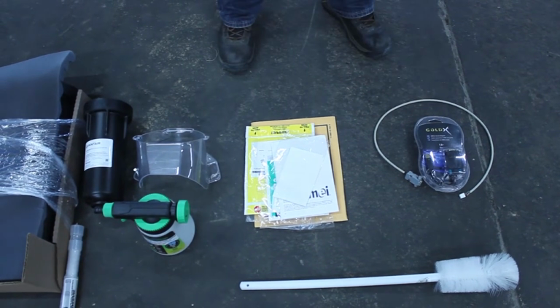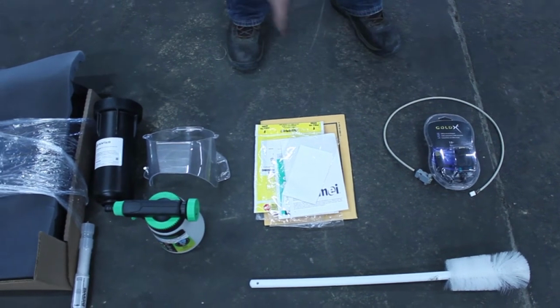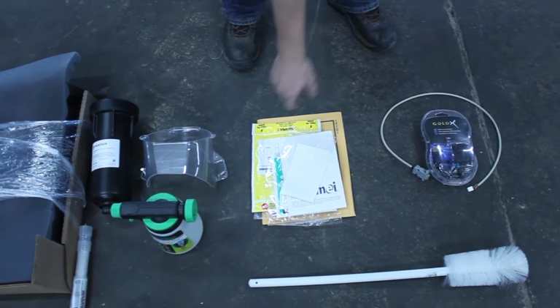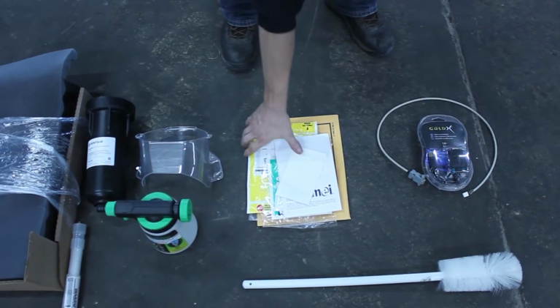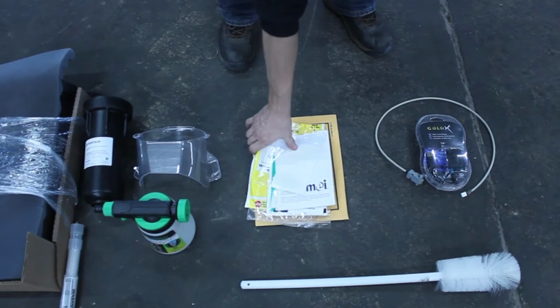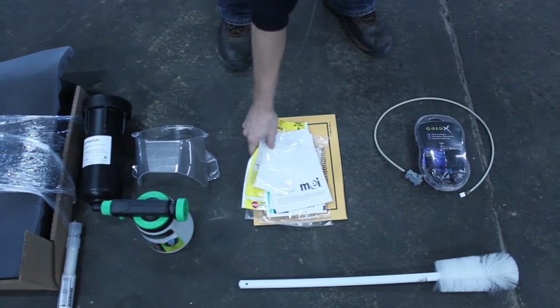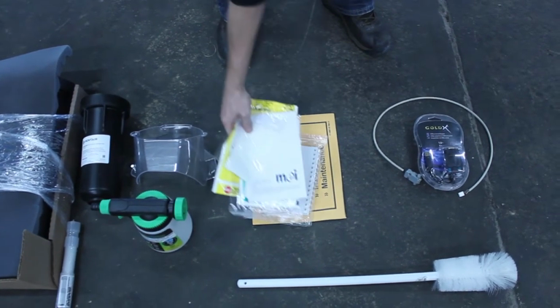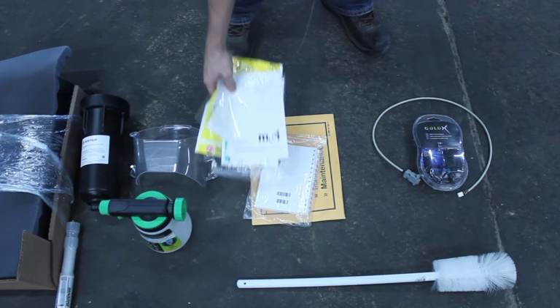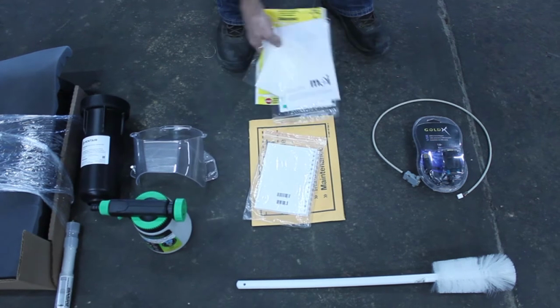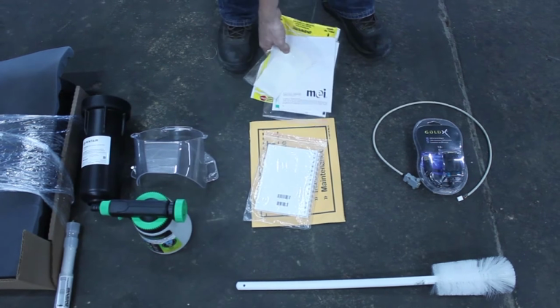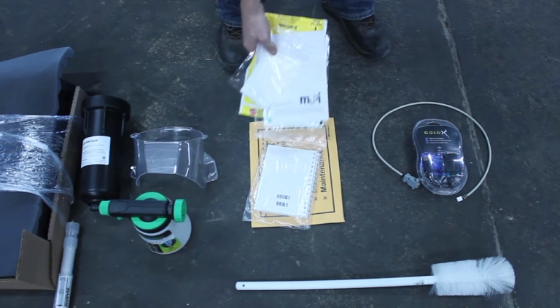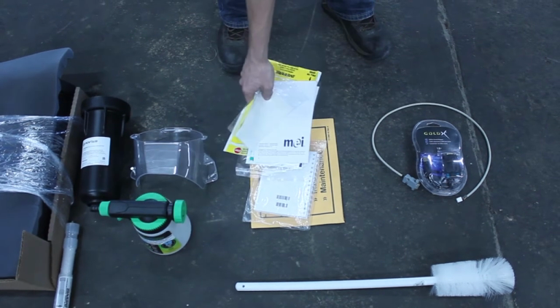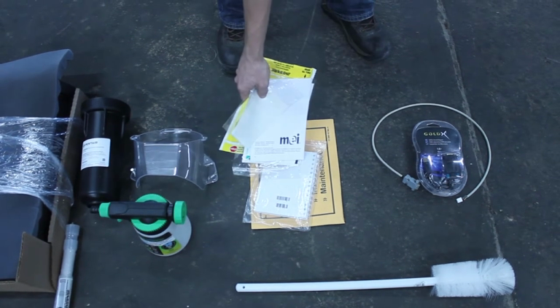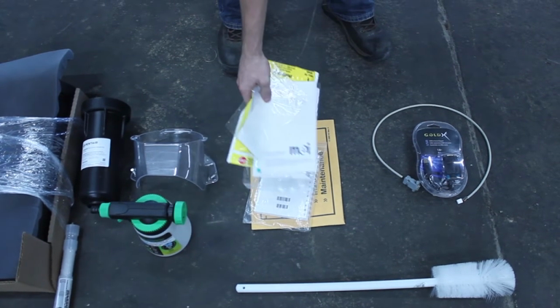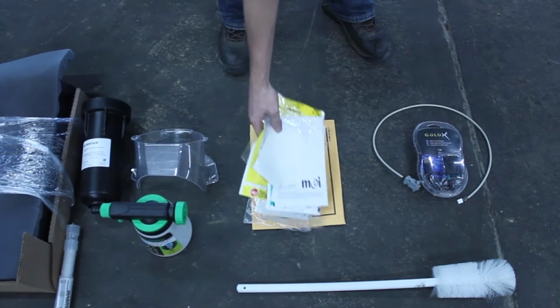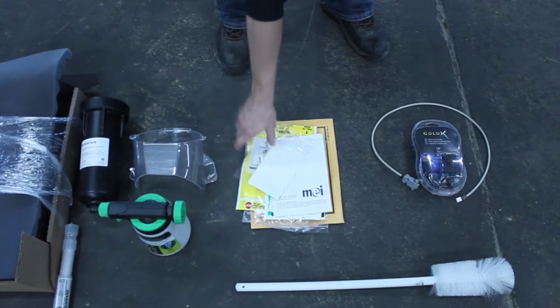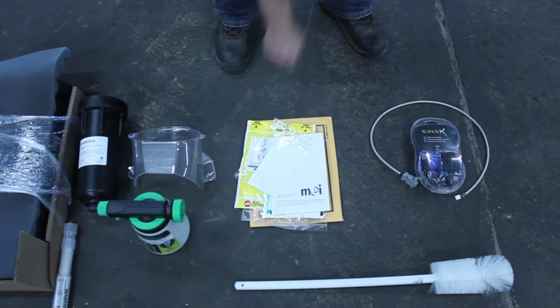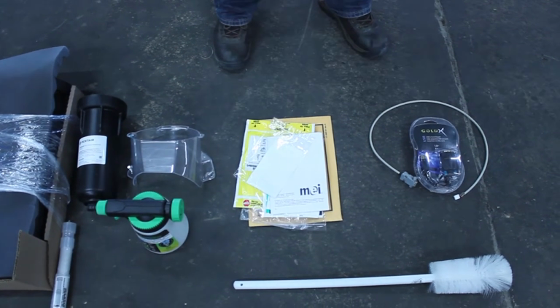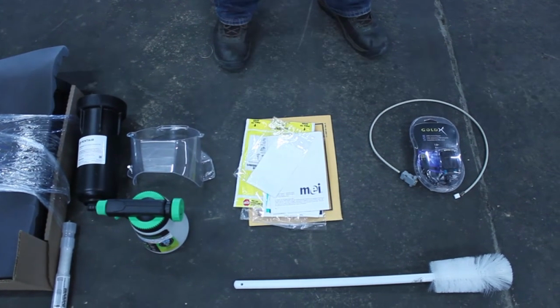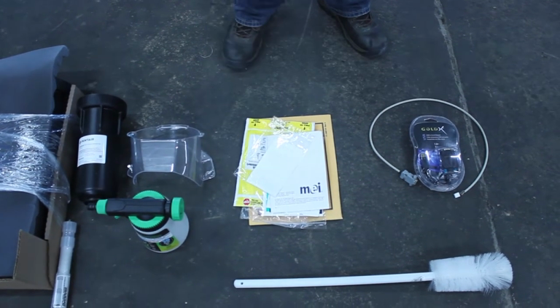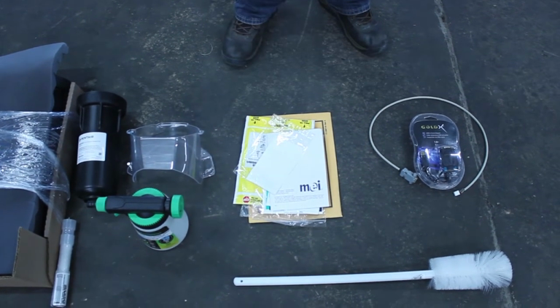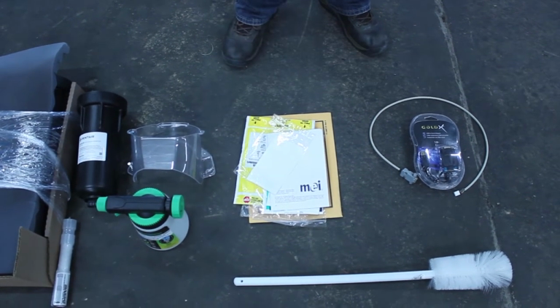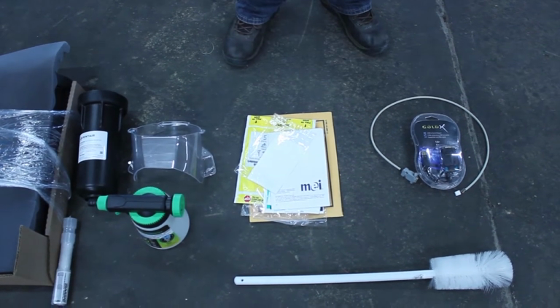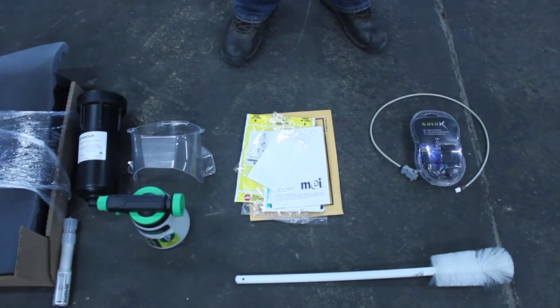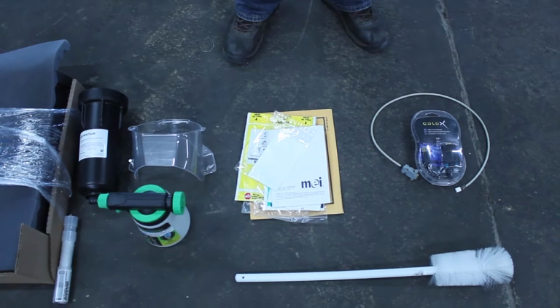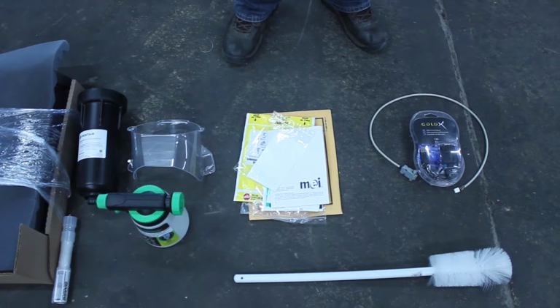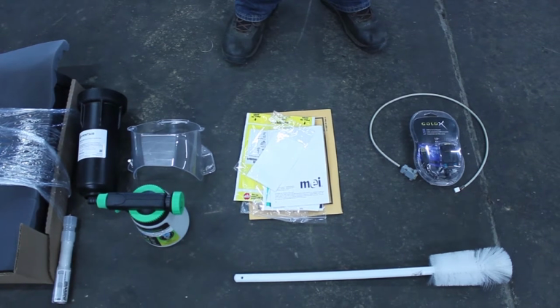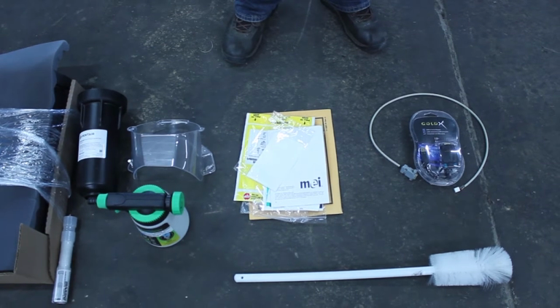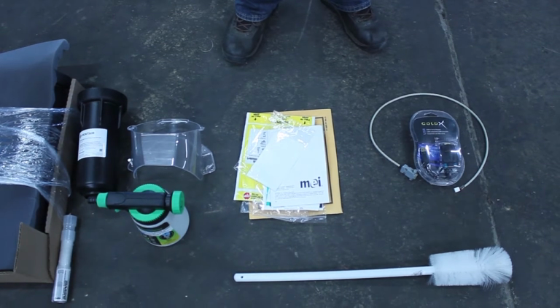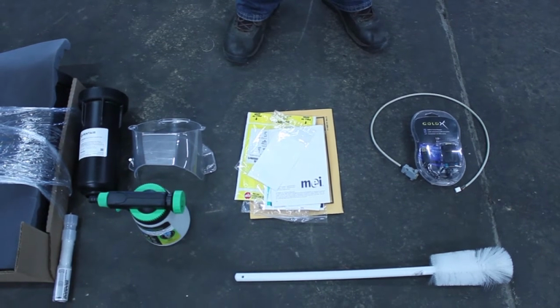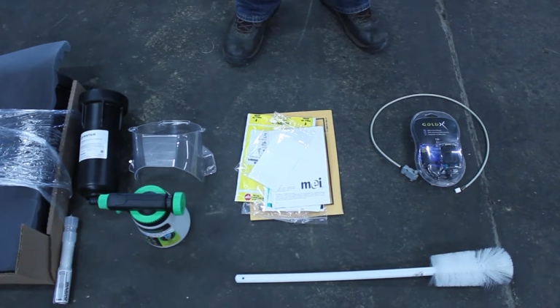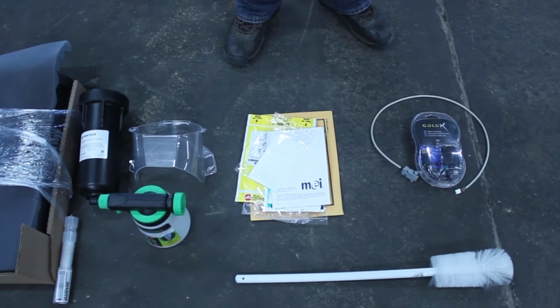You'll also find all of your paperwork for your Scotsman, your motor controller, your filters, and your coin management and bill management hardware.